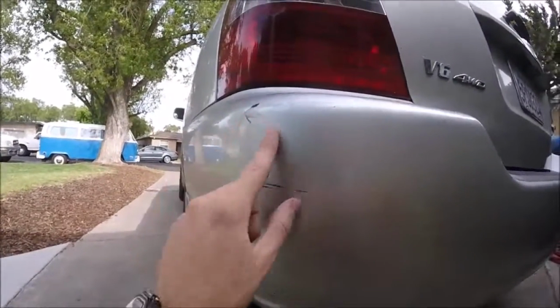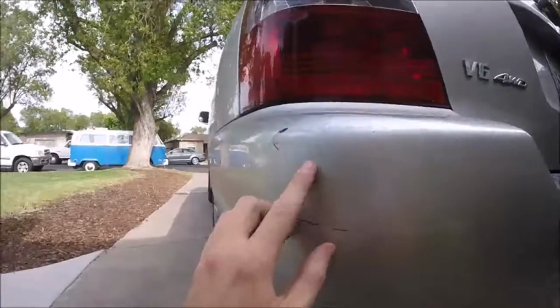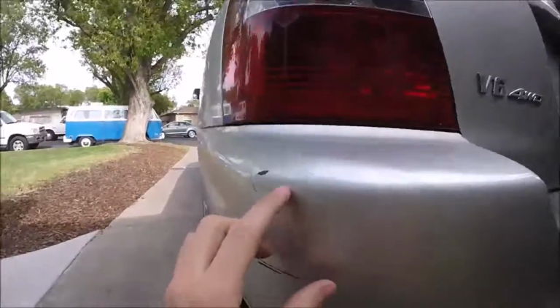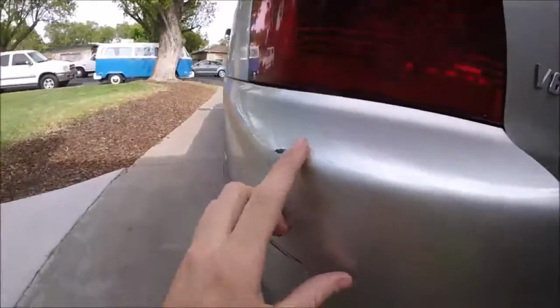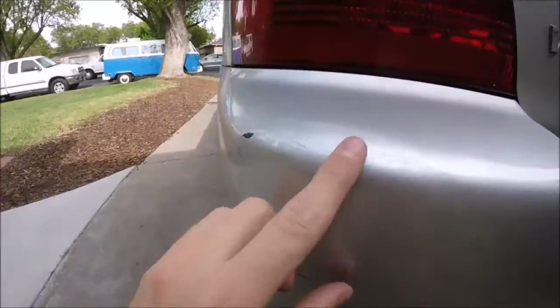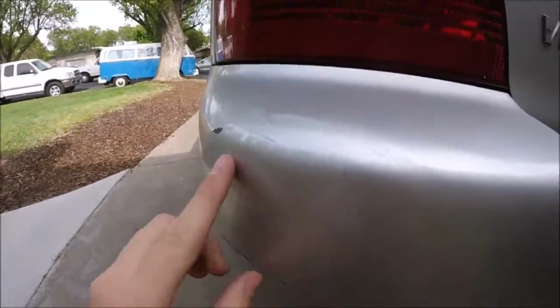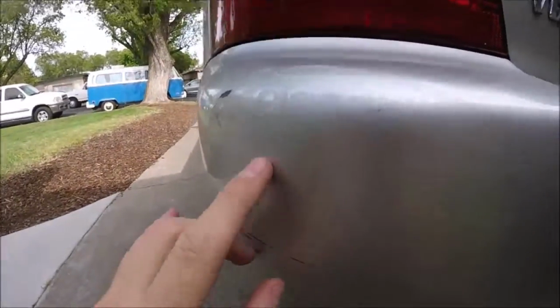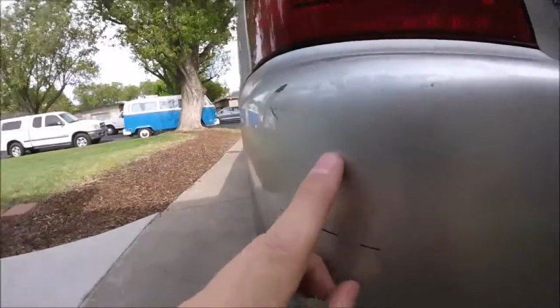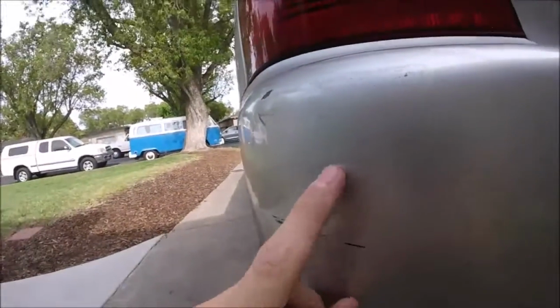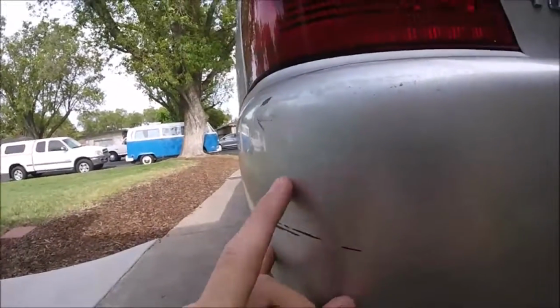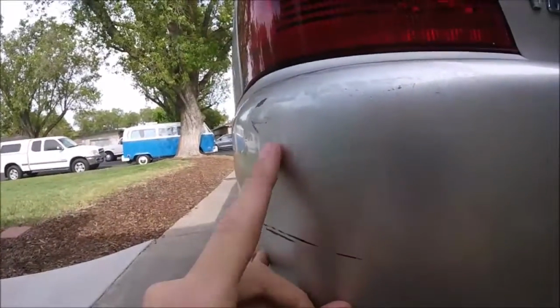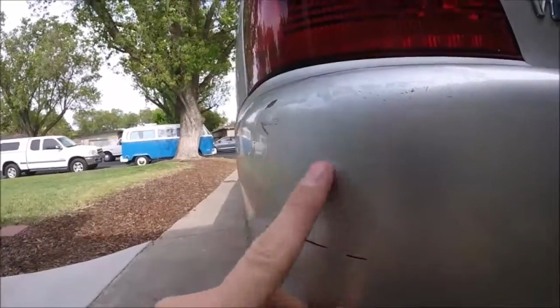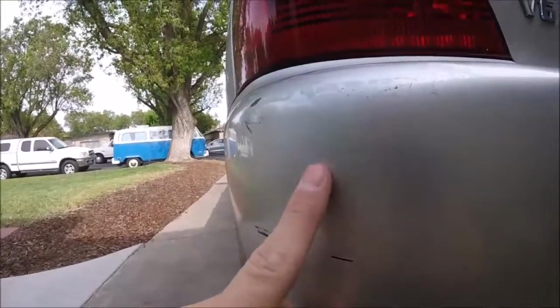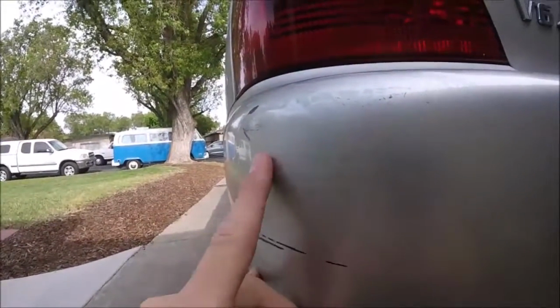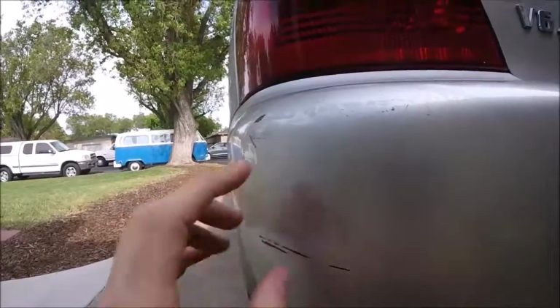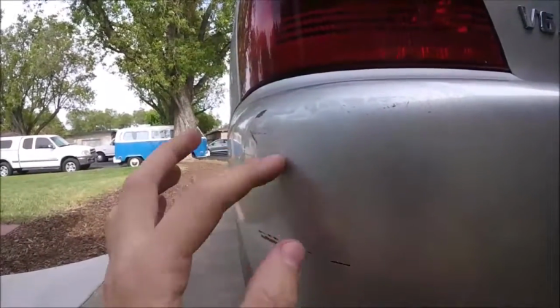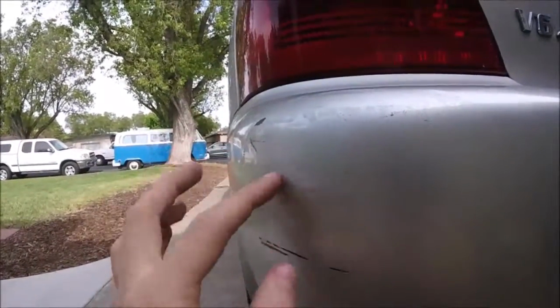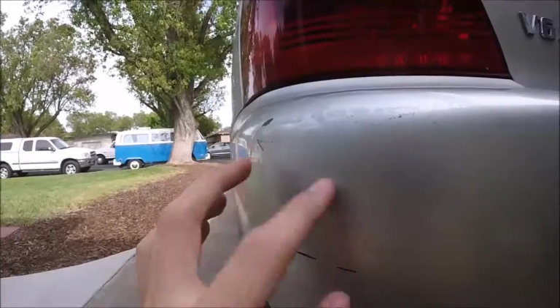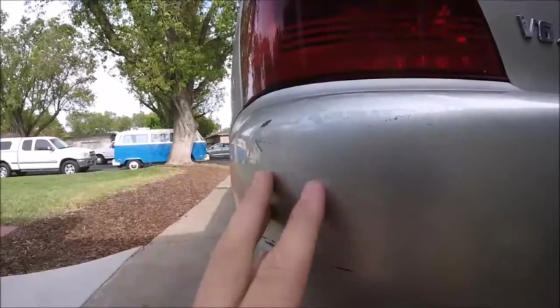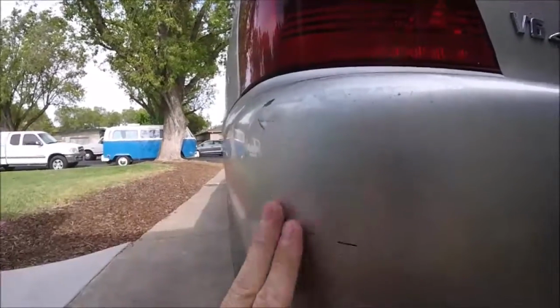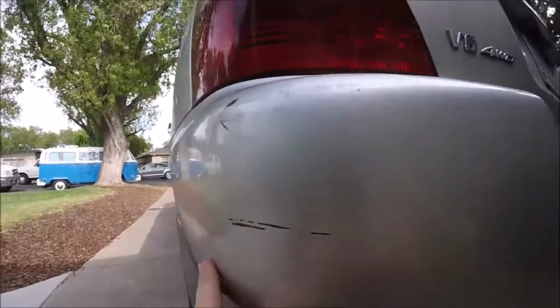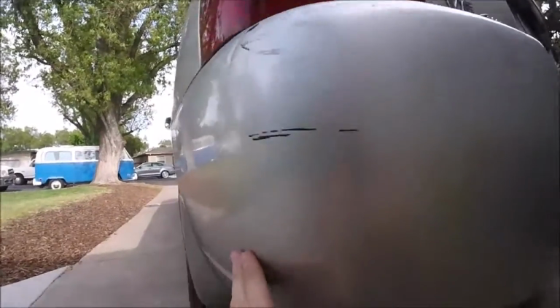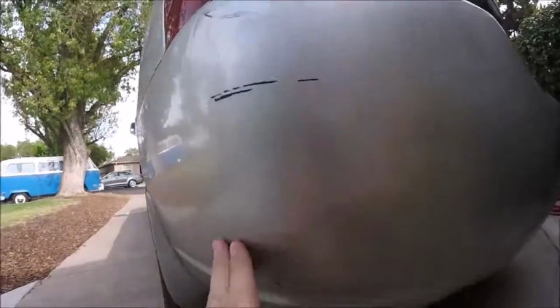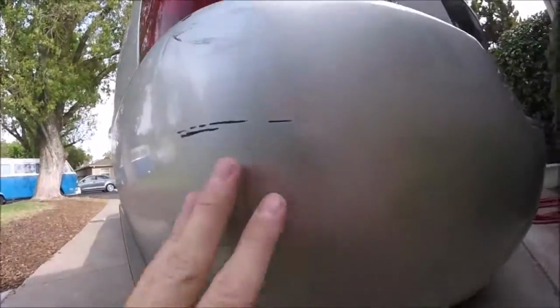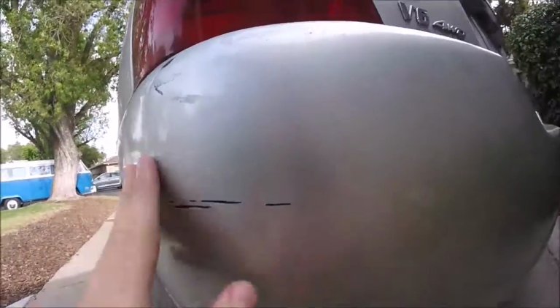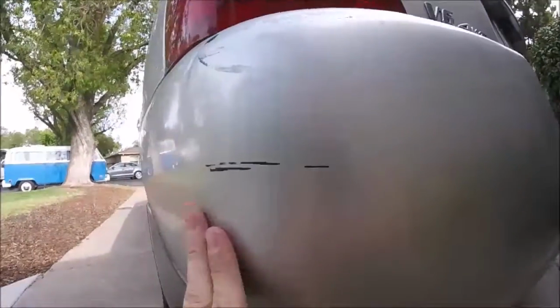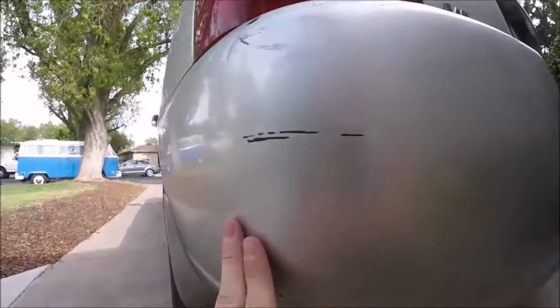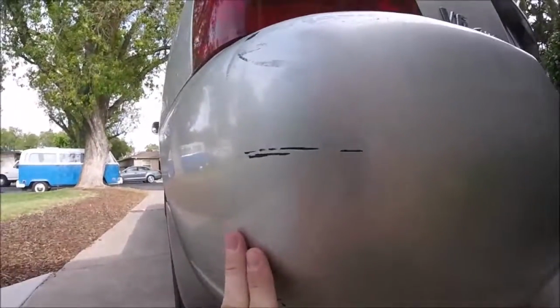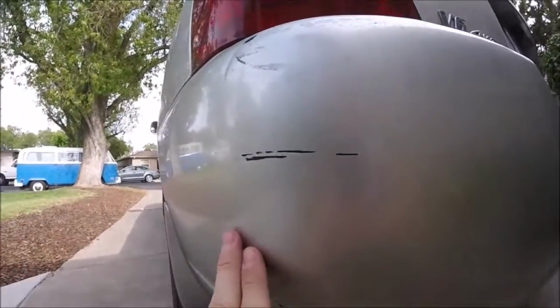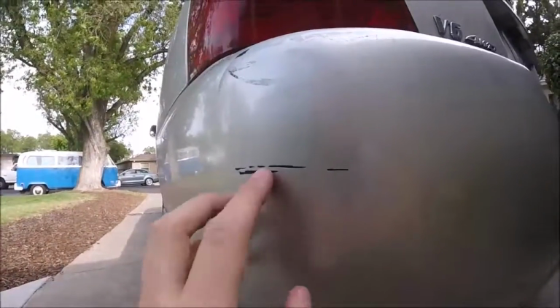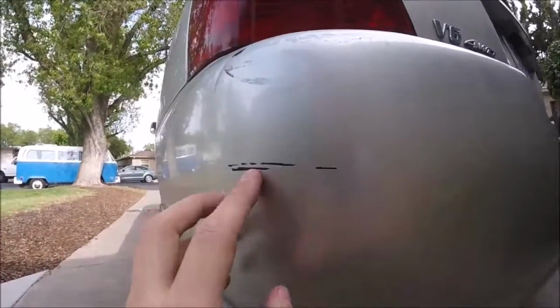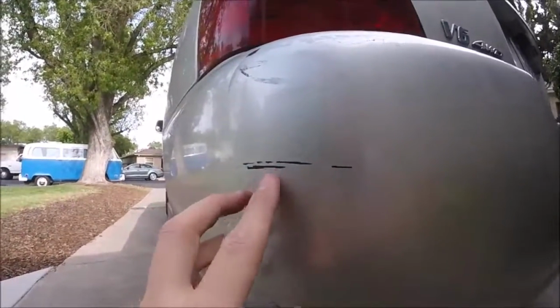Also like this - see these little white scratches? That's a scuff with like a transfer of paint sometimes, and we can get that off as well. Alright, let's get started.